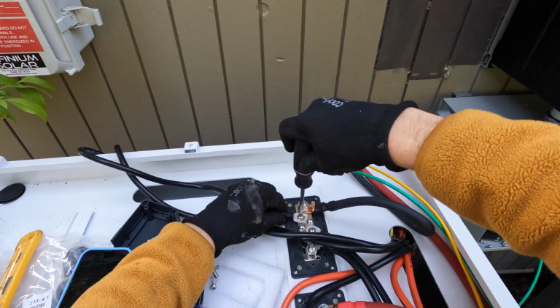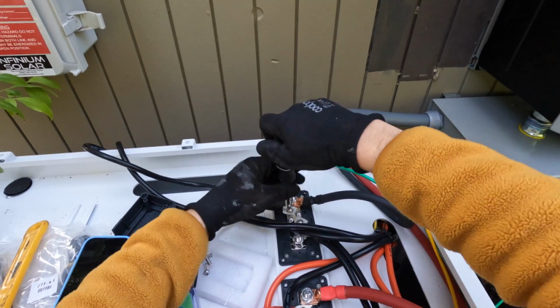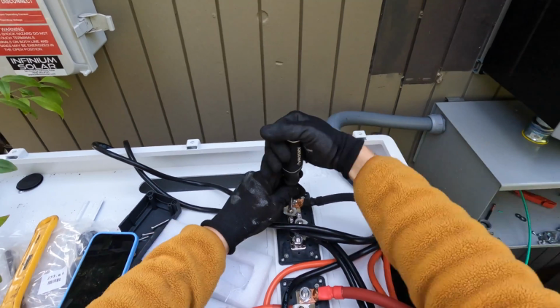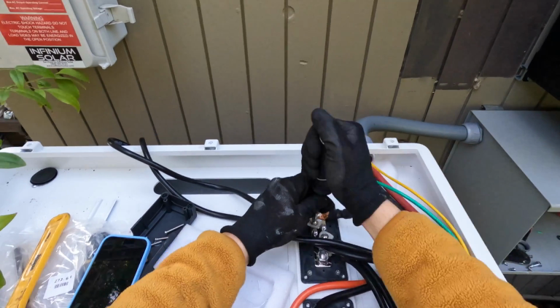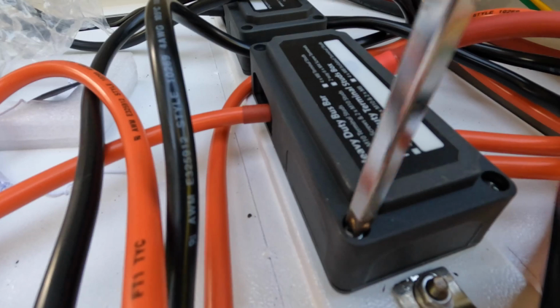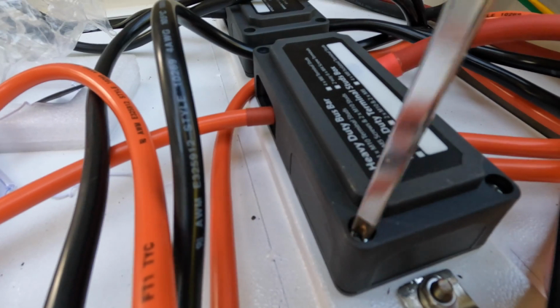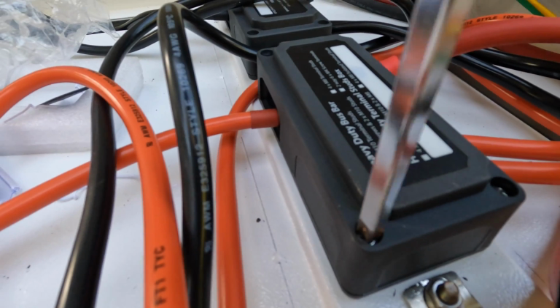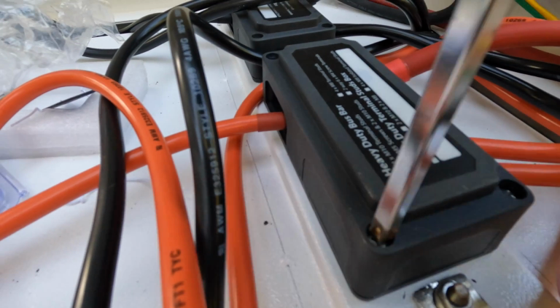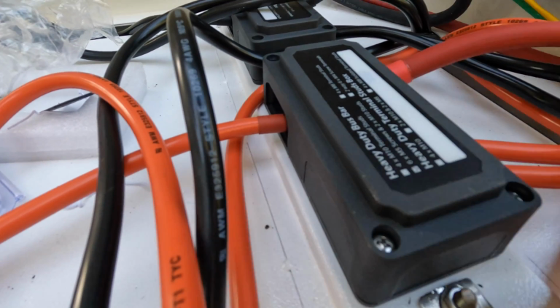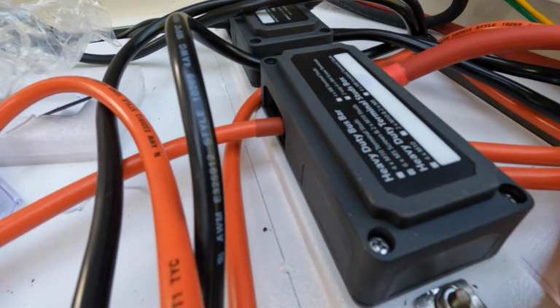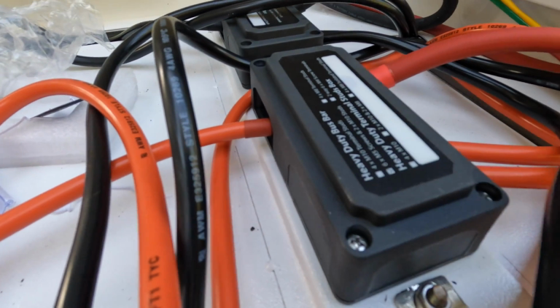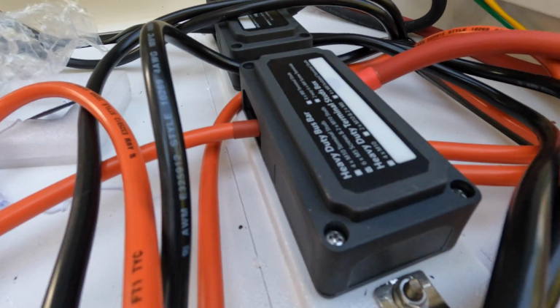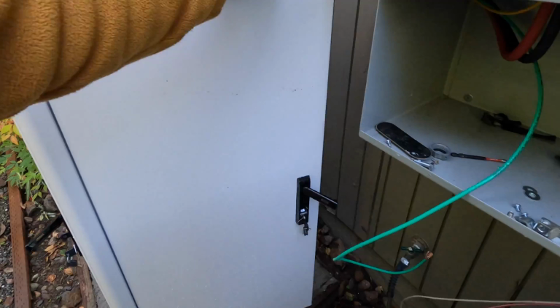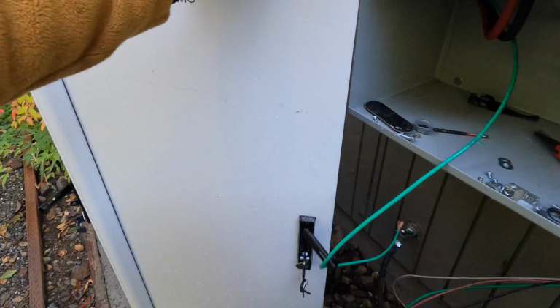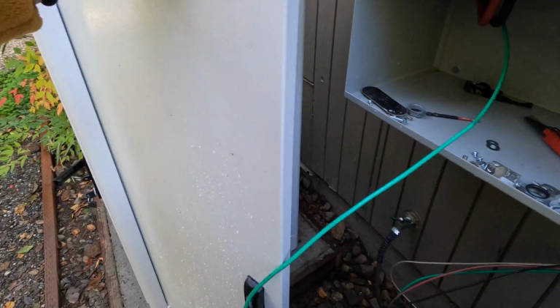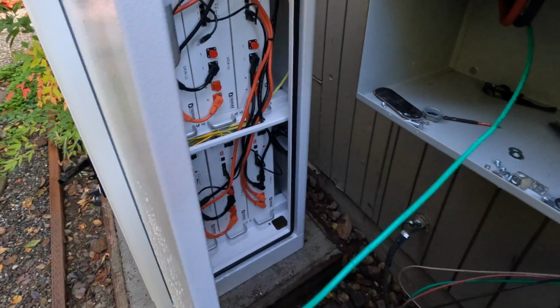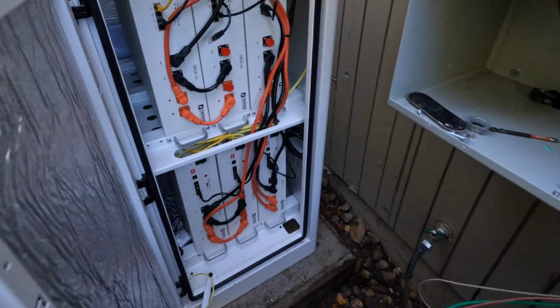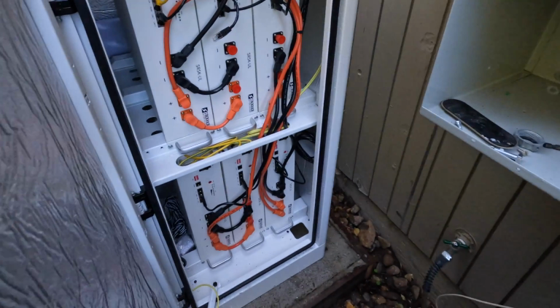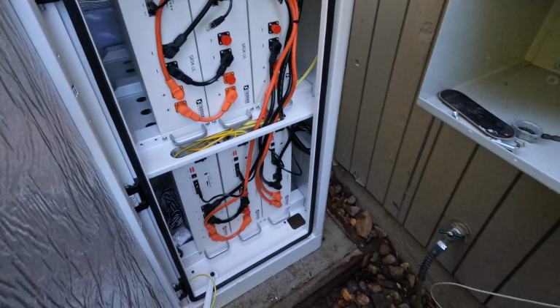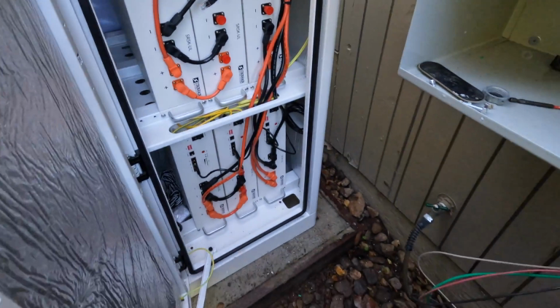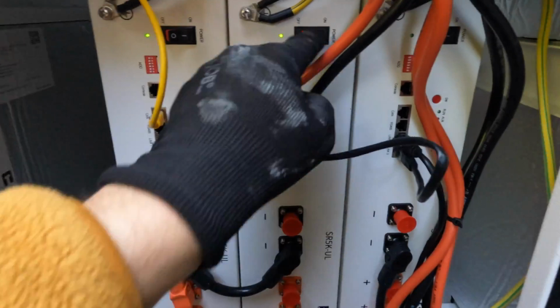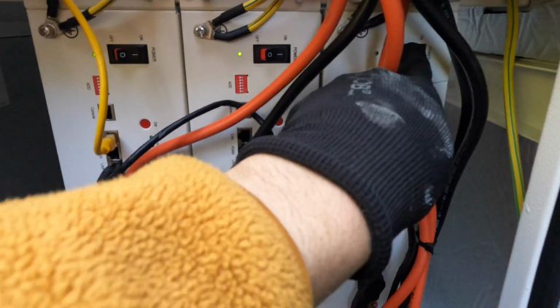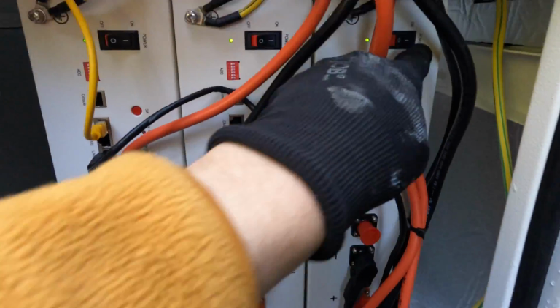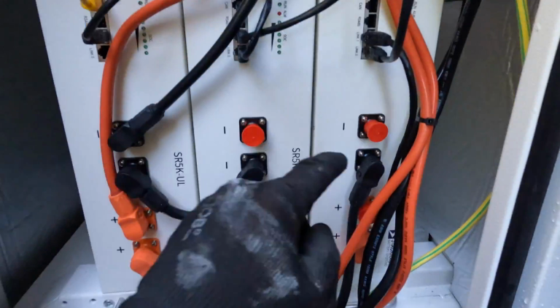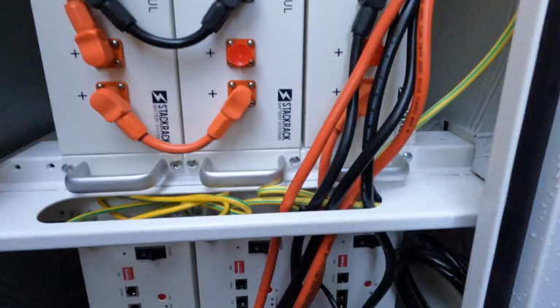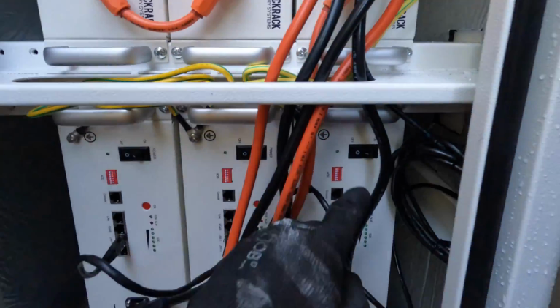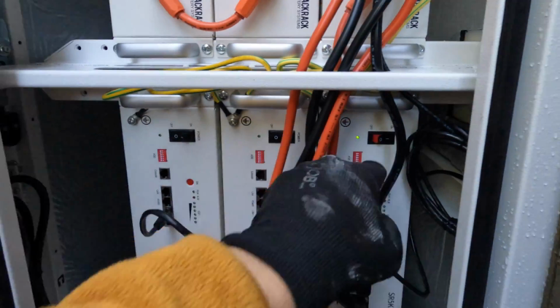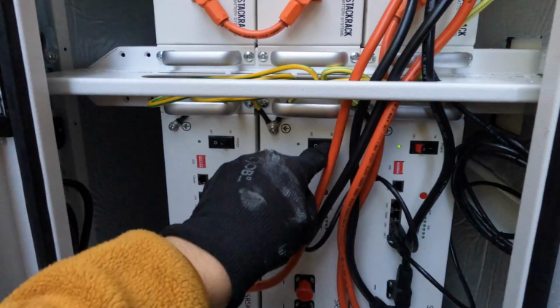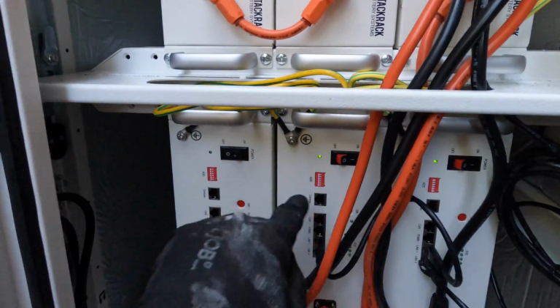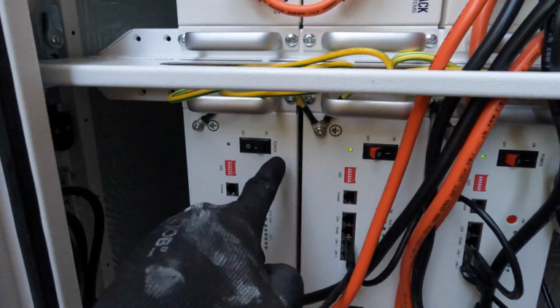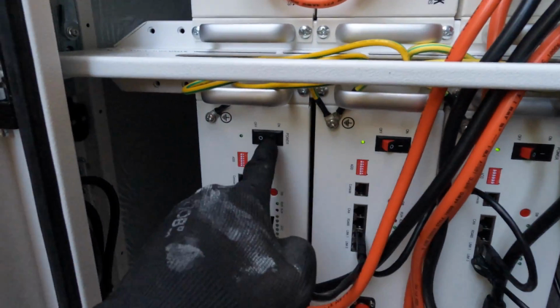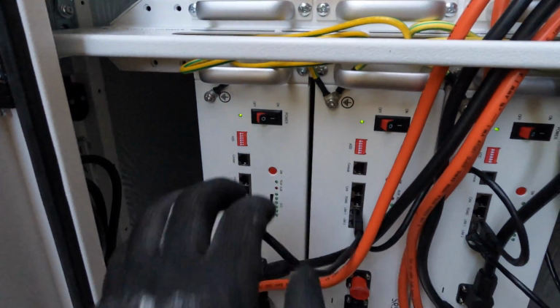After connecting power wires, communication, and ground, we can turn on the batteries.